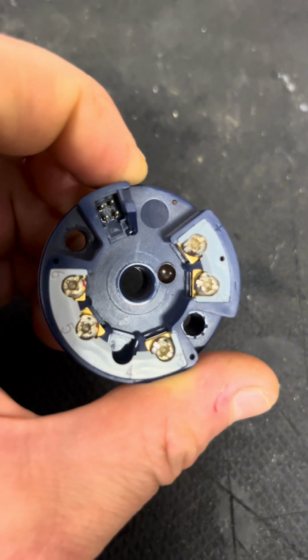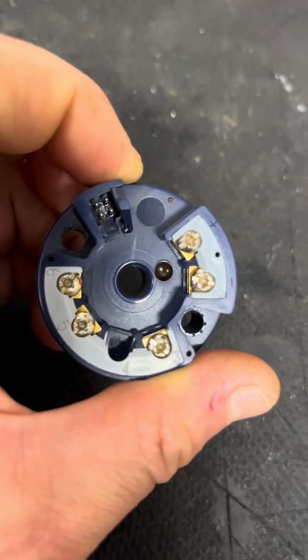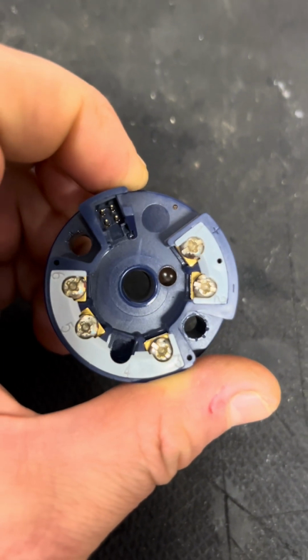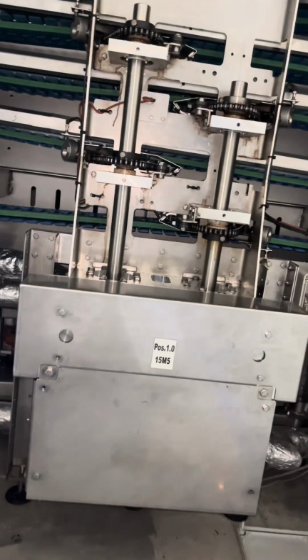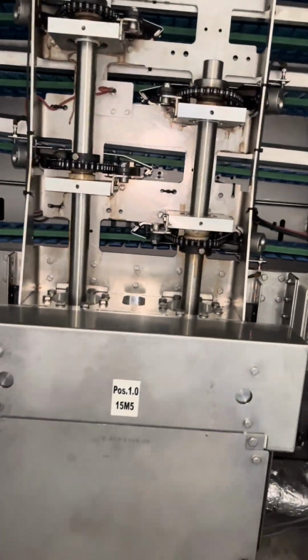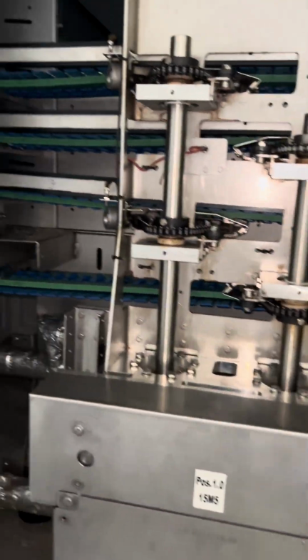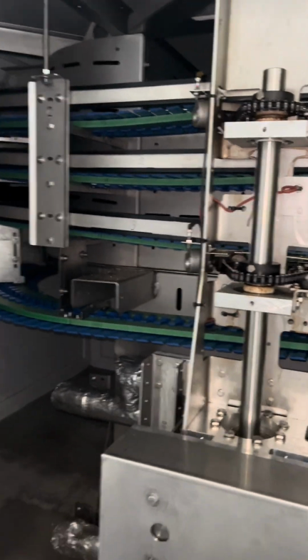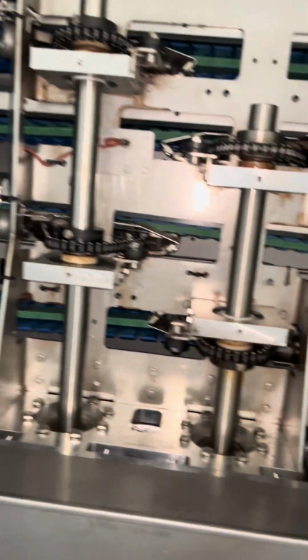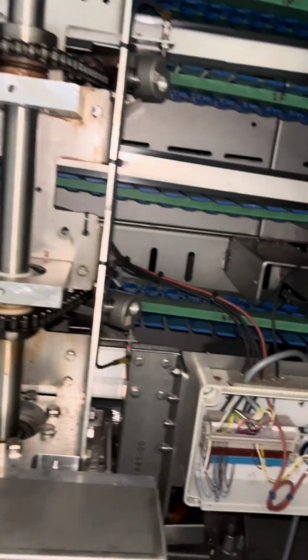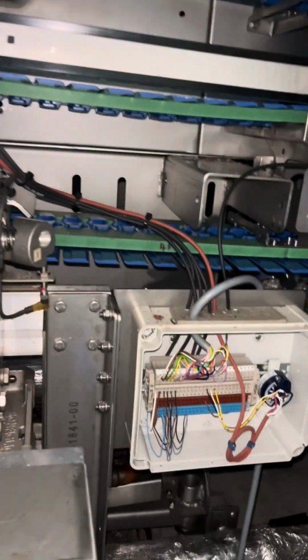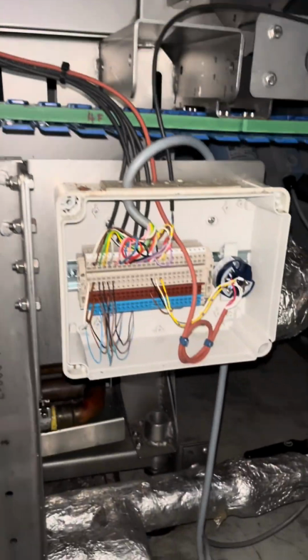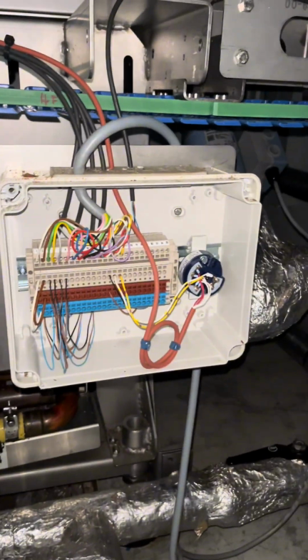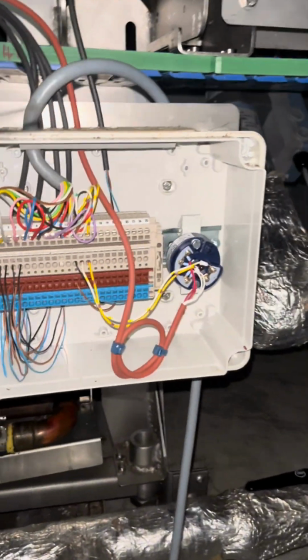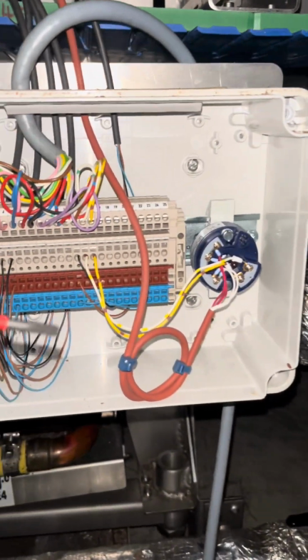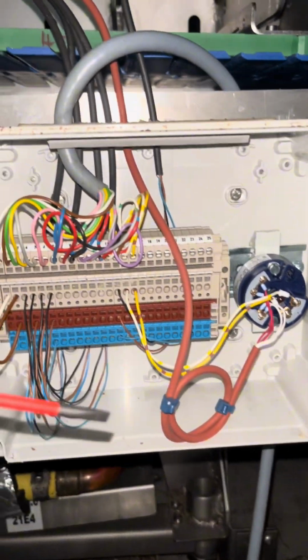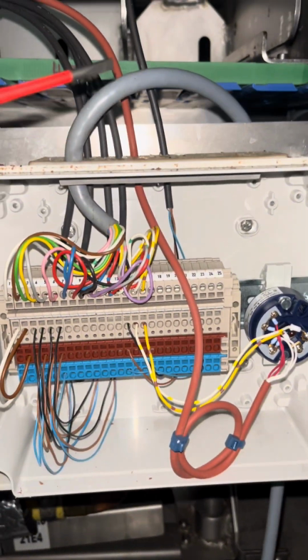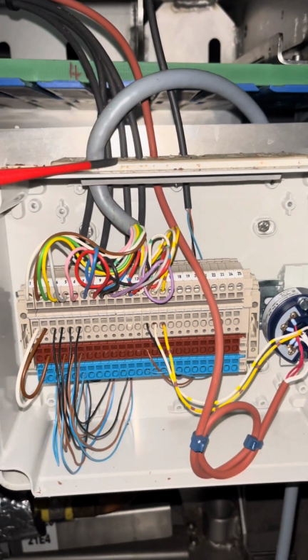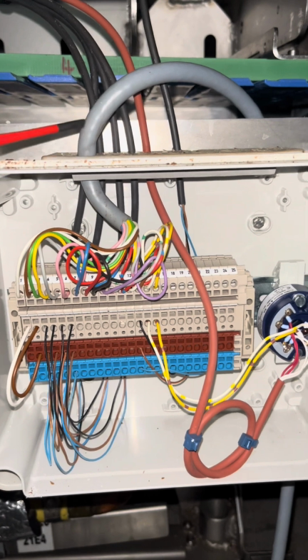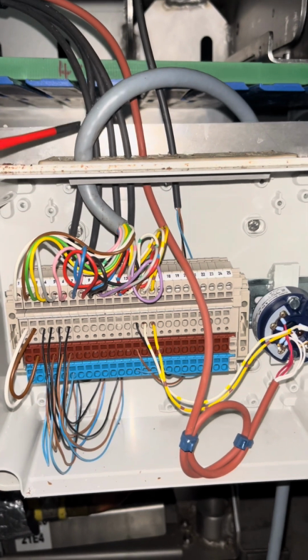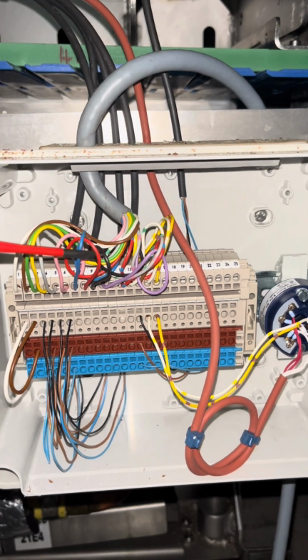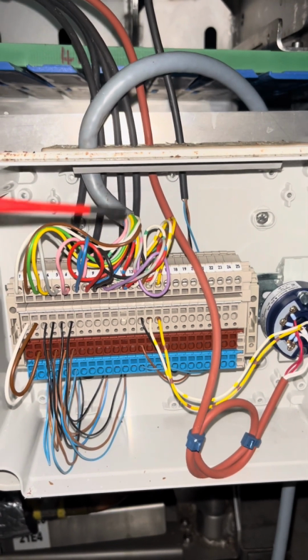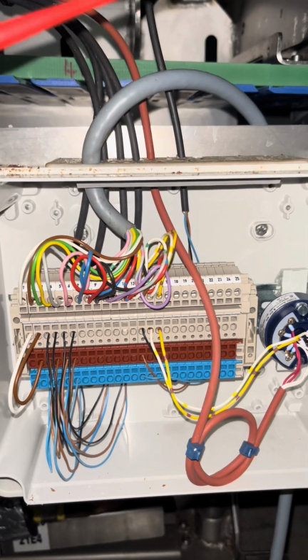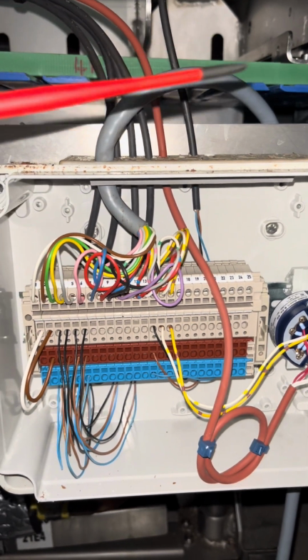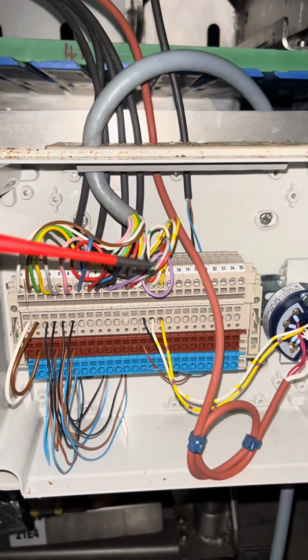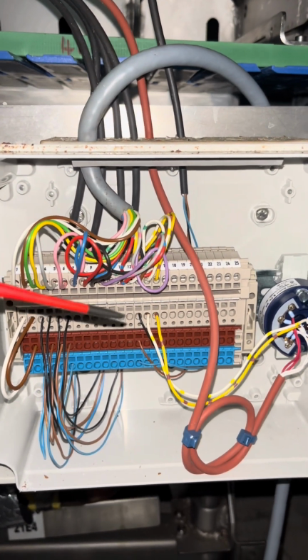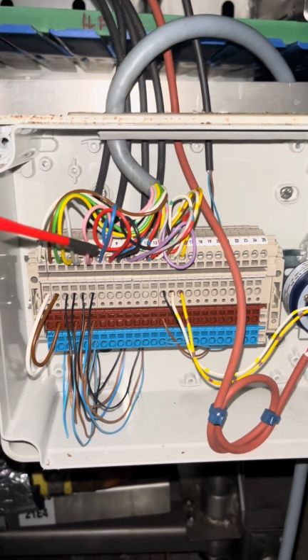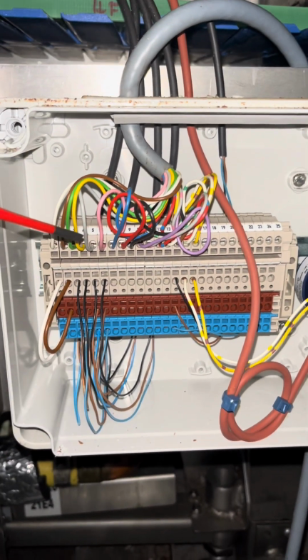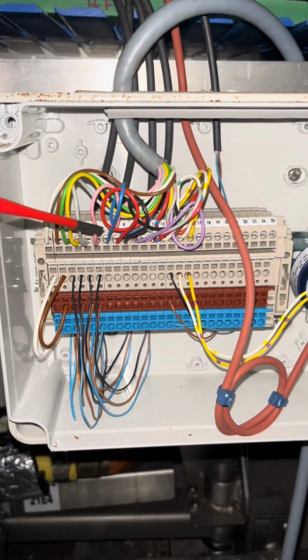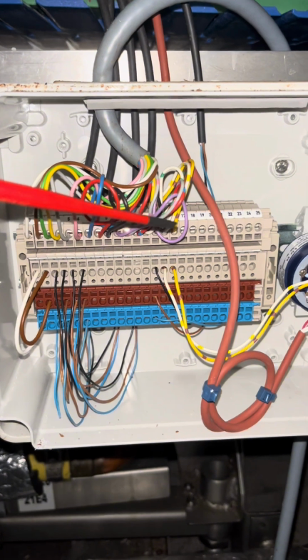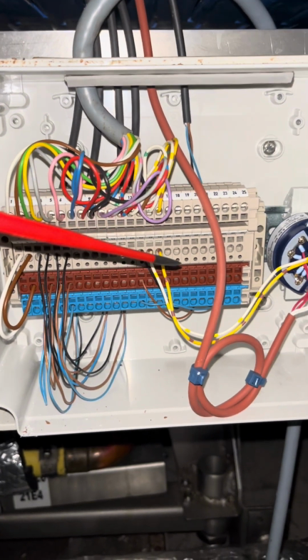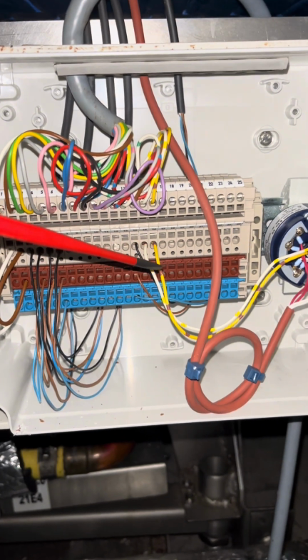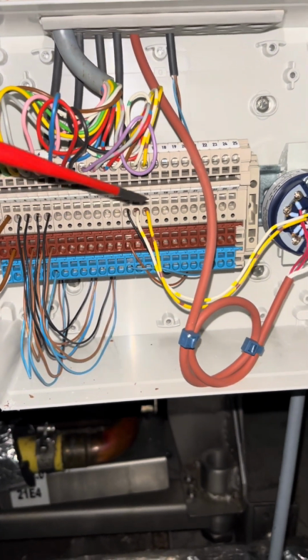So what we've got coming up is the transmitter itself in its natural environment — it's inside our chiller. We've got it in this enclosure; you can see this big grey conduit coming in, that's the moe cord coming from the control panel, and then it goes into this terminal block, and then you've got the two cables going out to the transmitter.